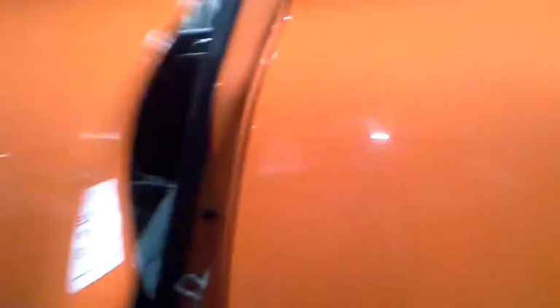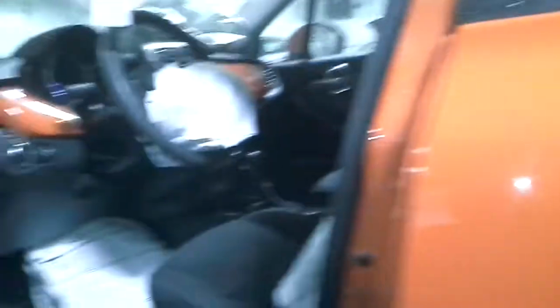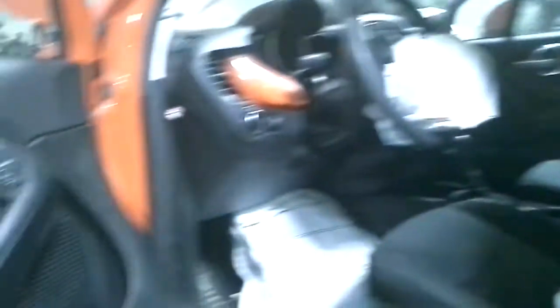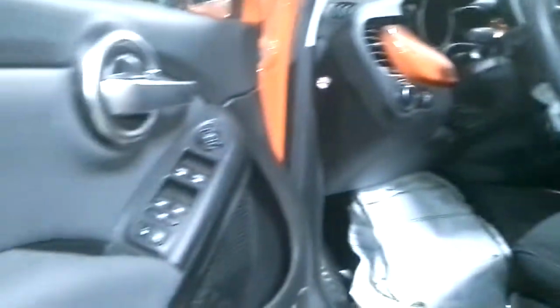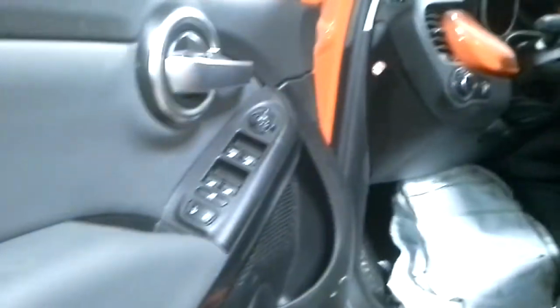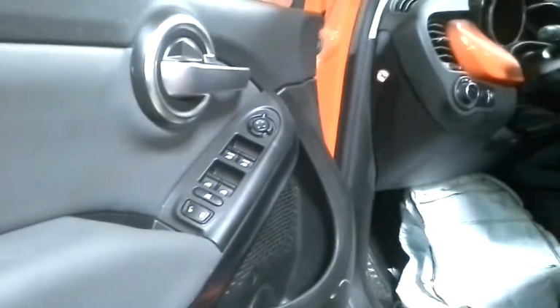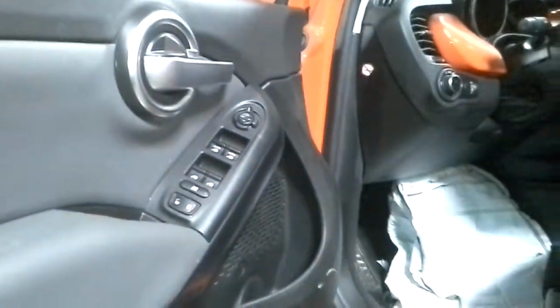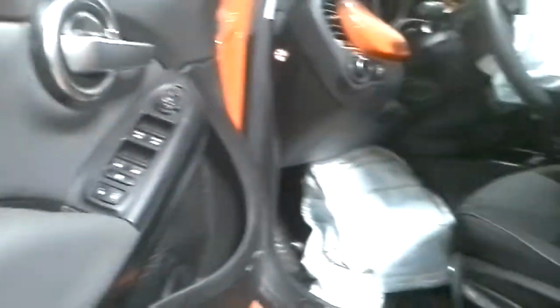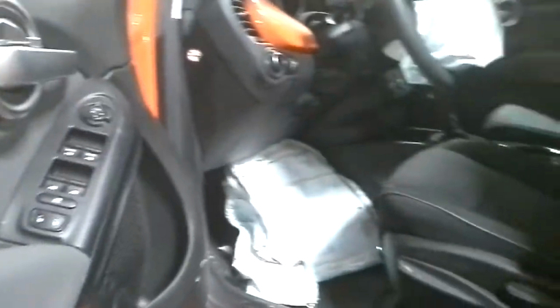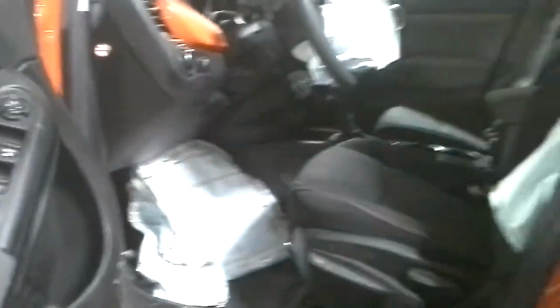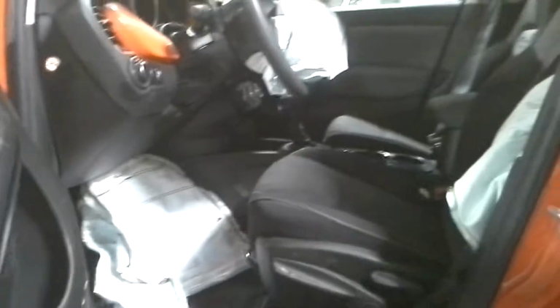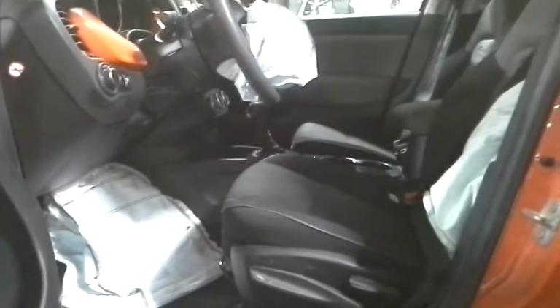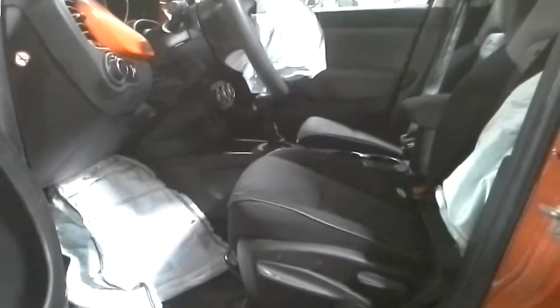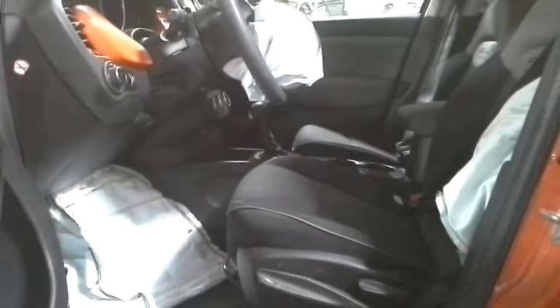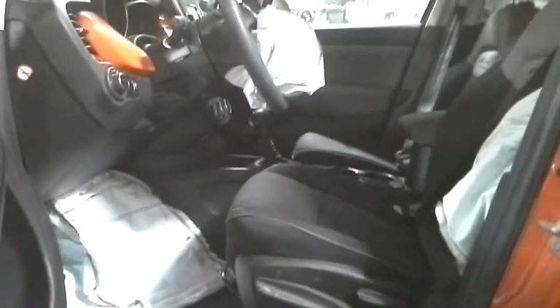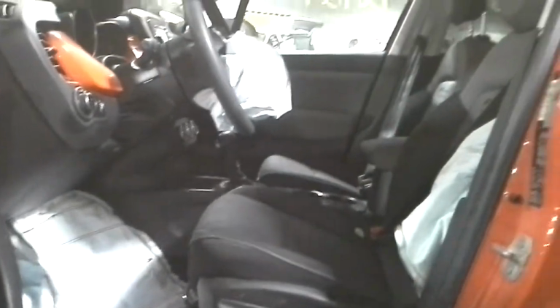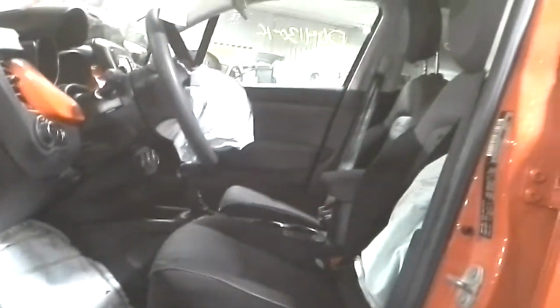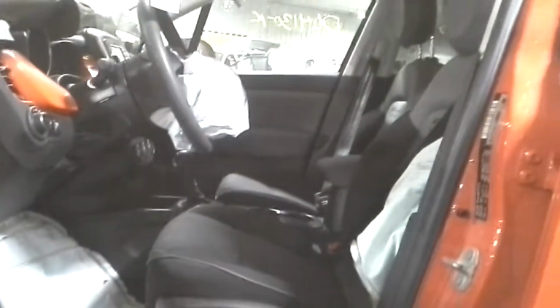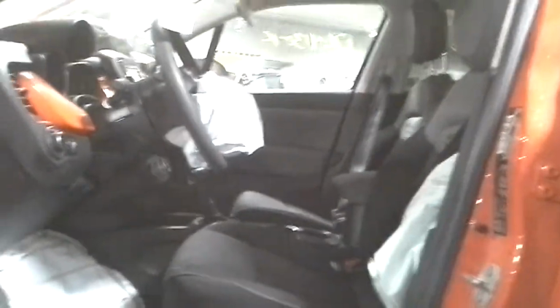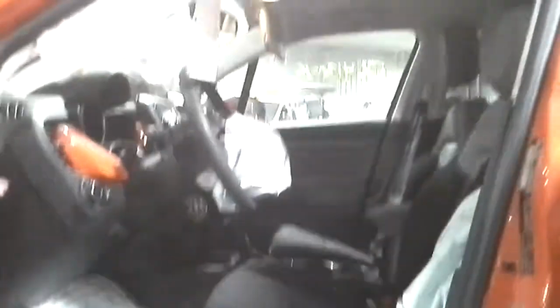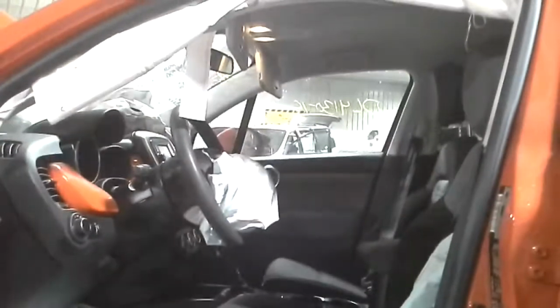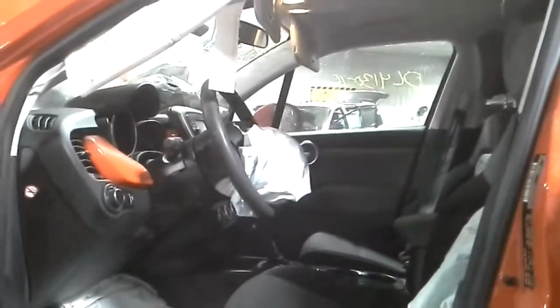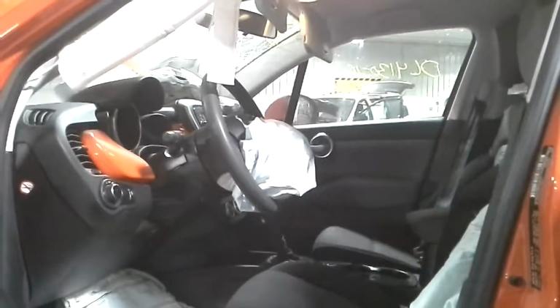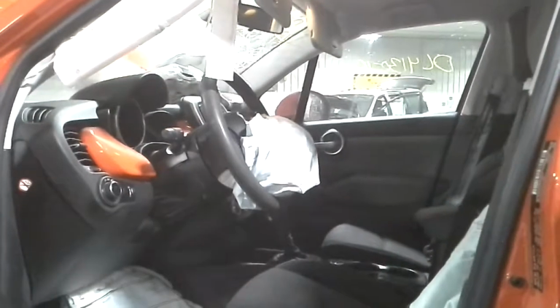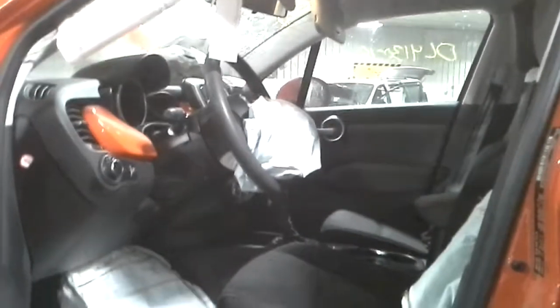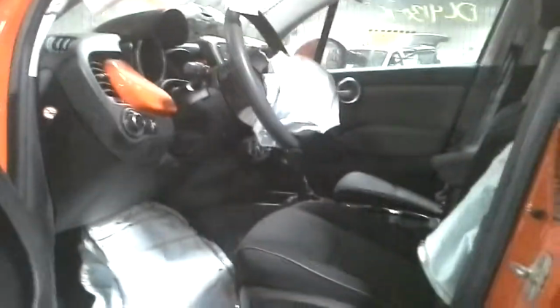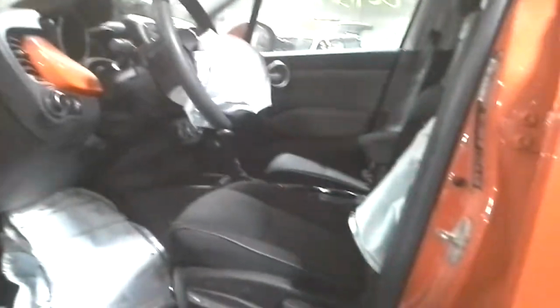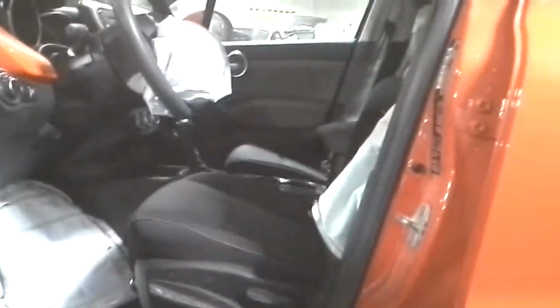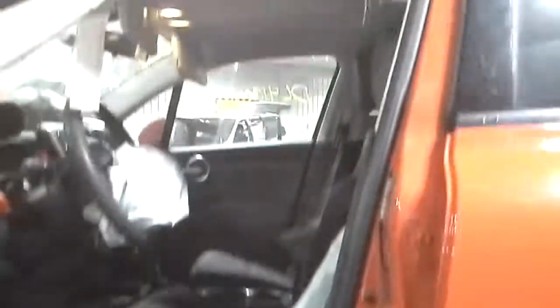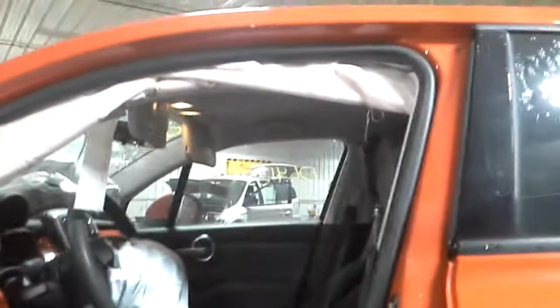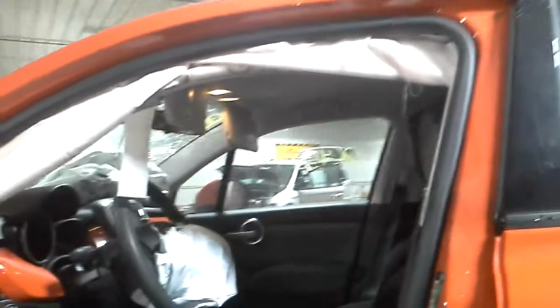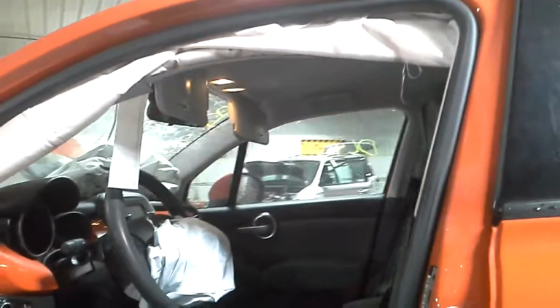Inside: power windows, power lock, power mirrors, black cloth, manual seats. Airbags blew in the dash, steering wheel, knee, left seat, left roof.